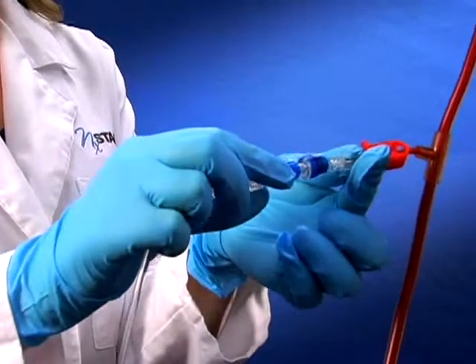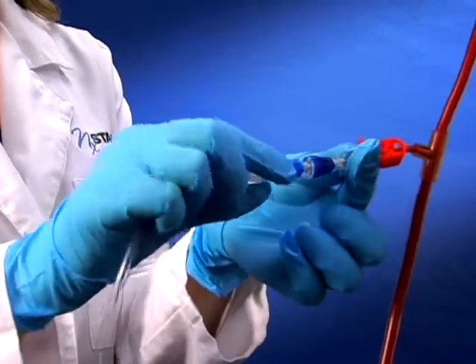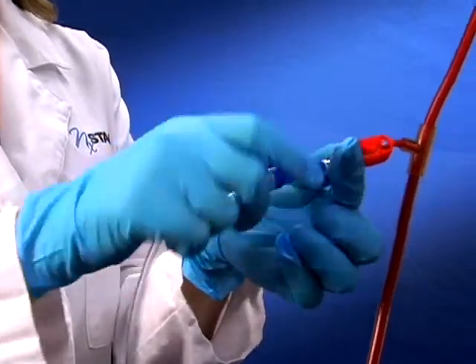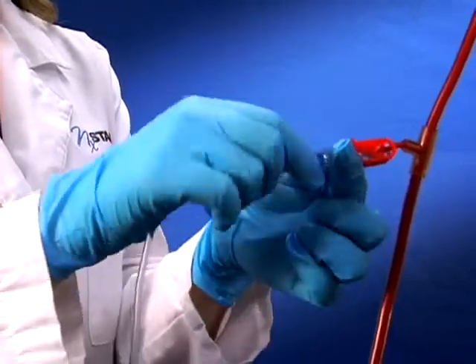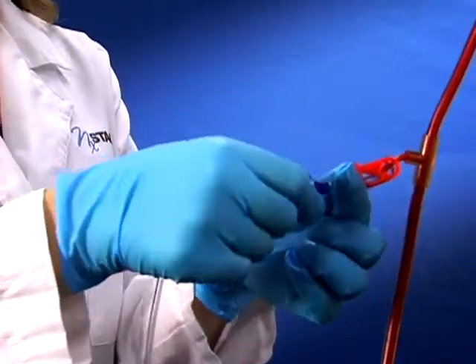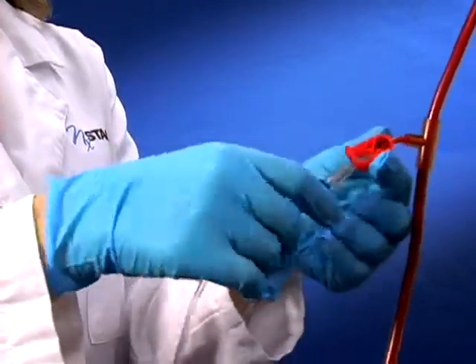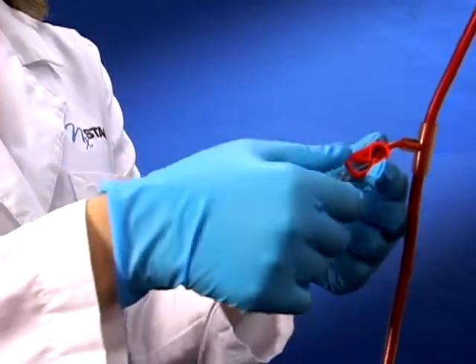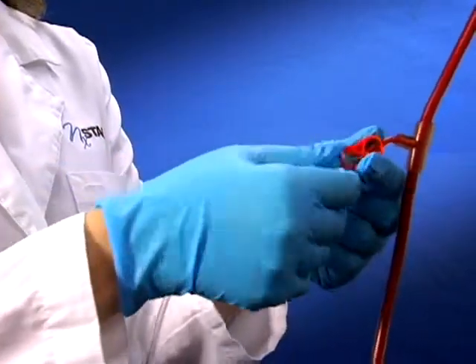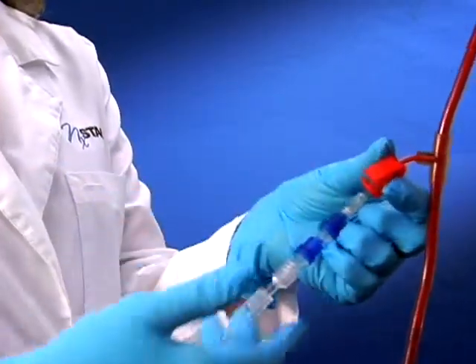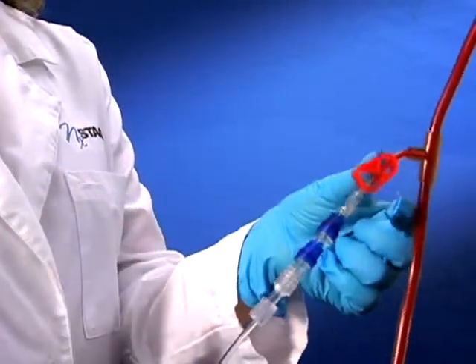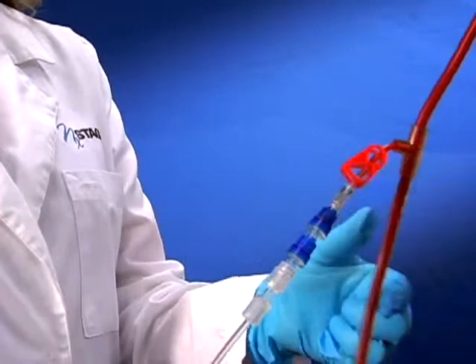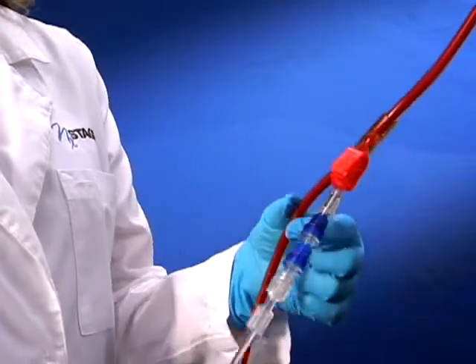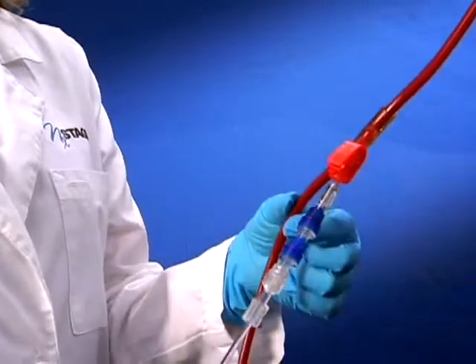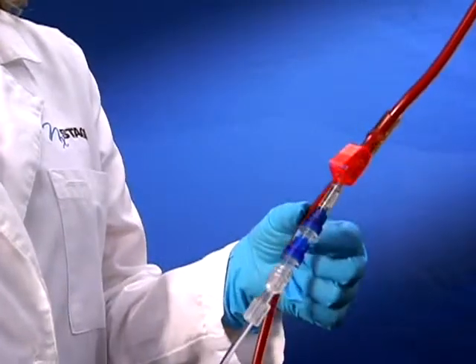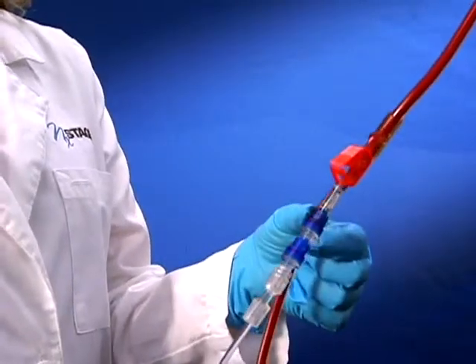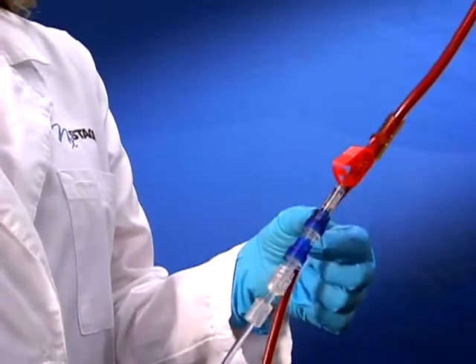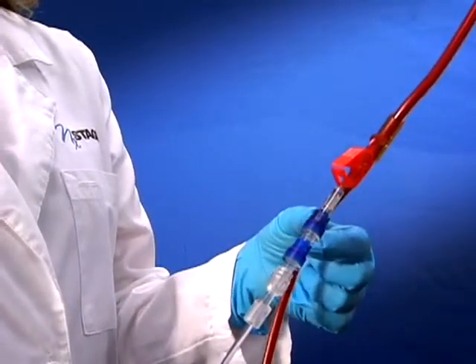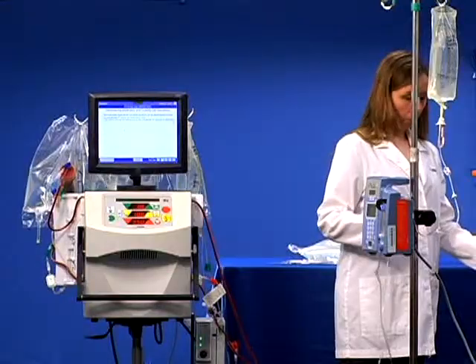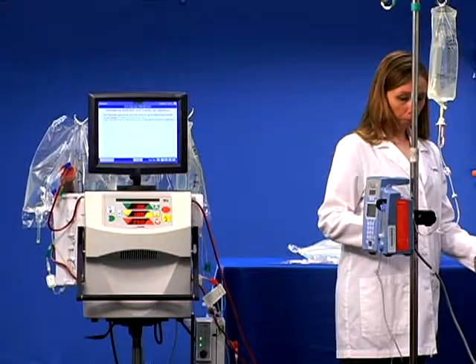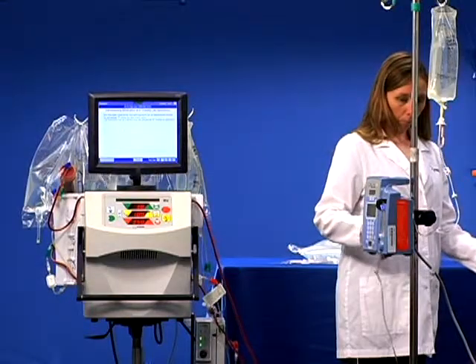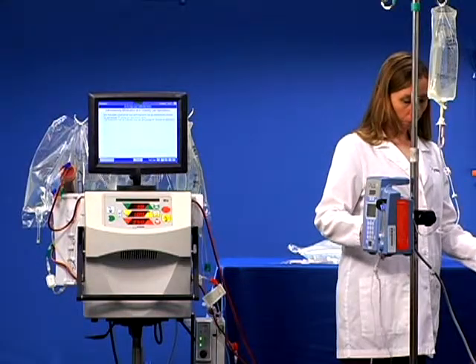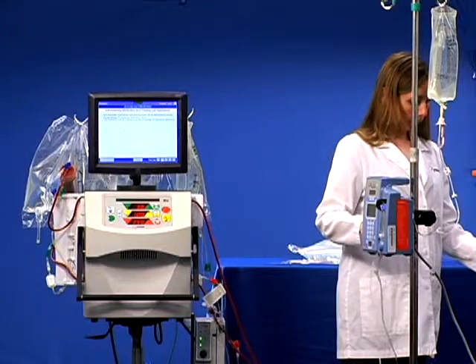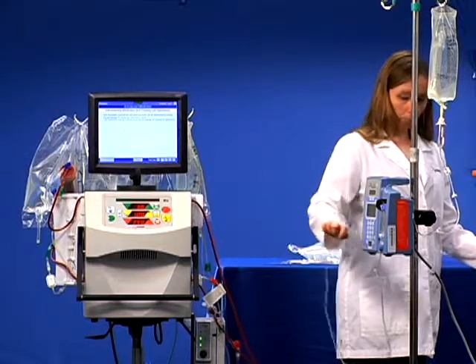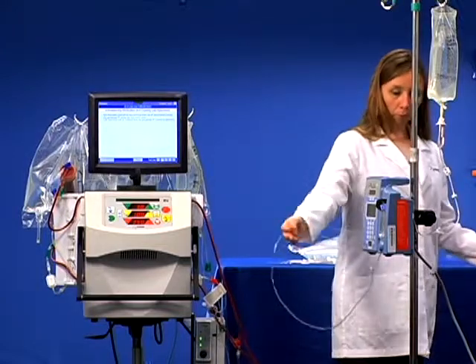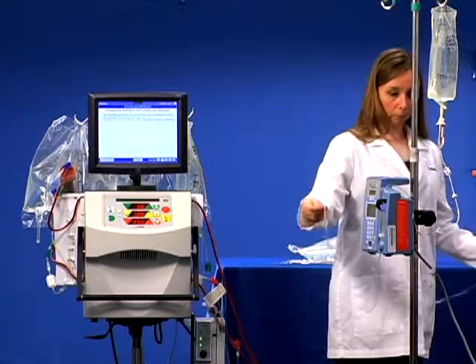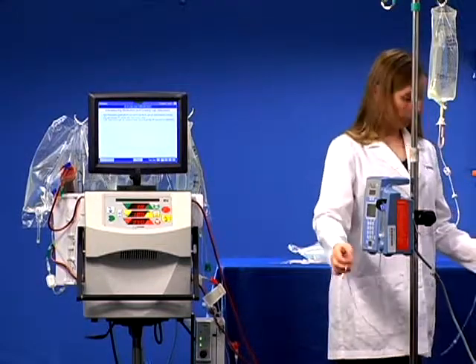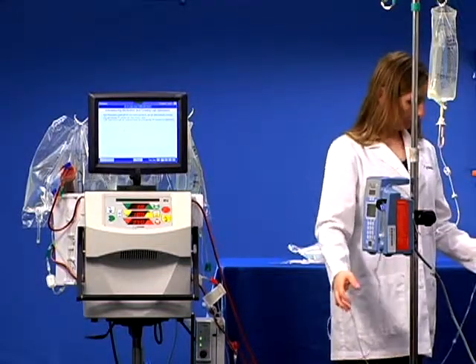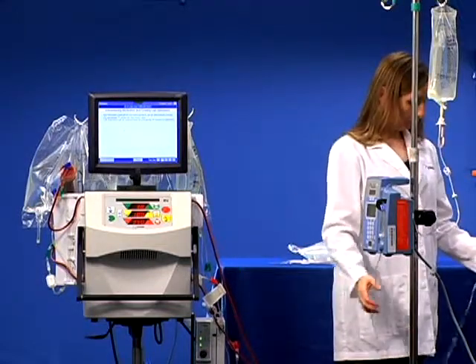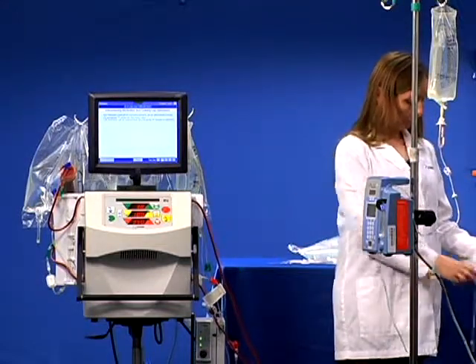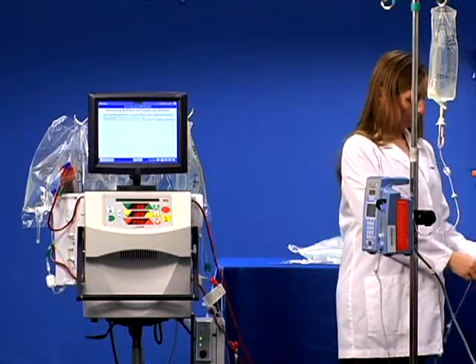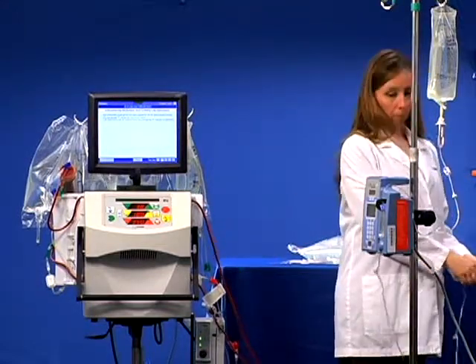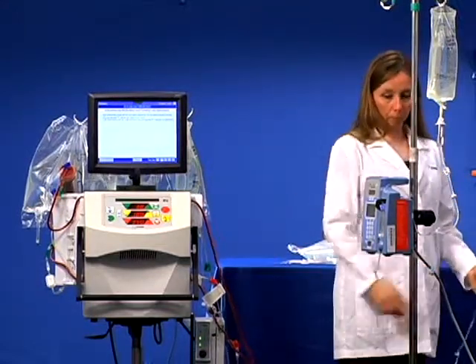Attach the check valve and tubing to the pre-pump T. Open the red clamp on the pre-pump T and the clamps on the IV infusion pump. Start infusion according to hospital policy.